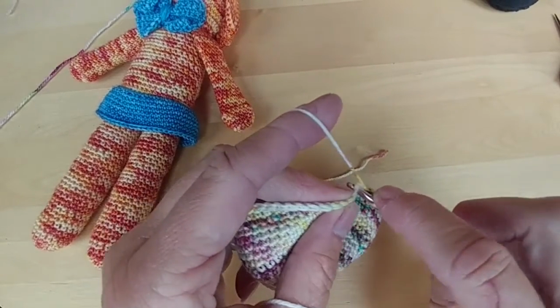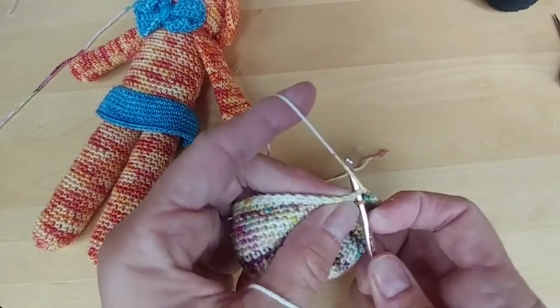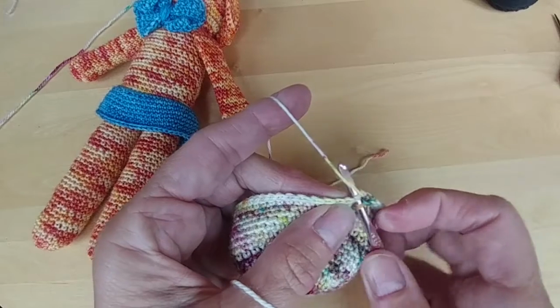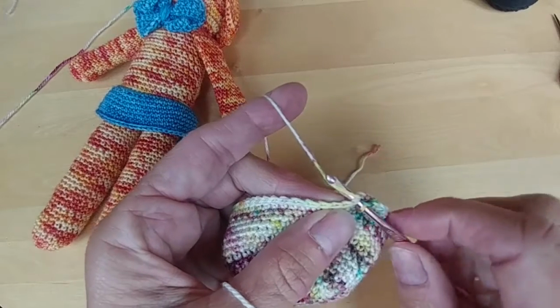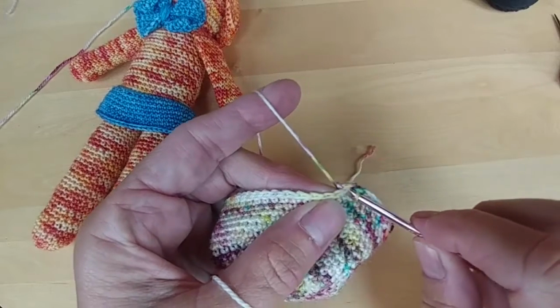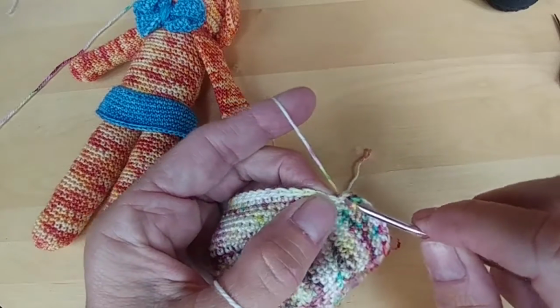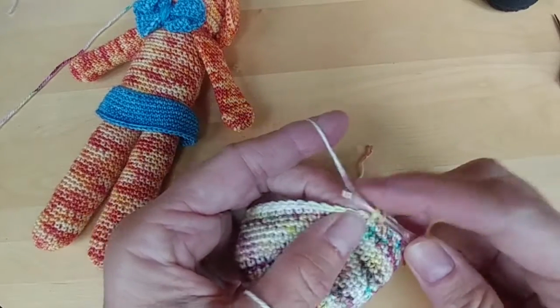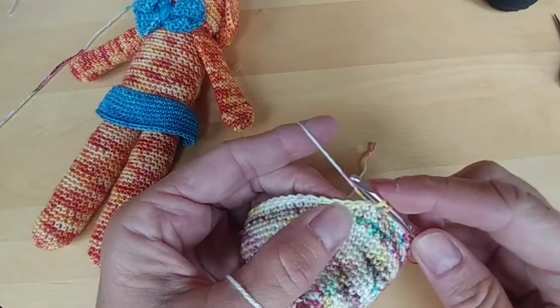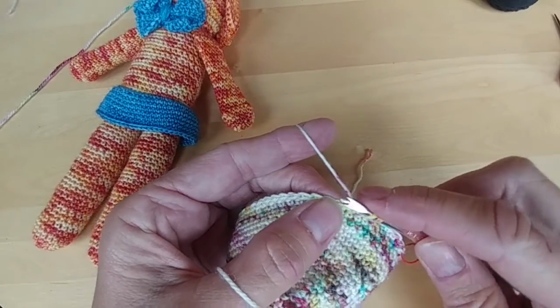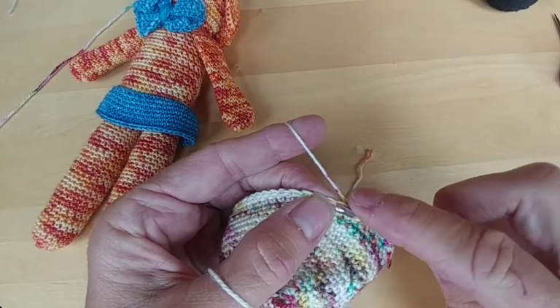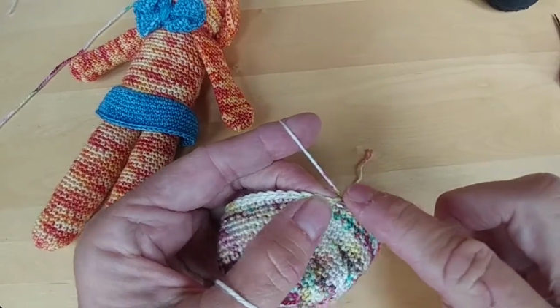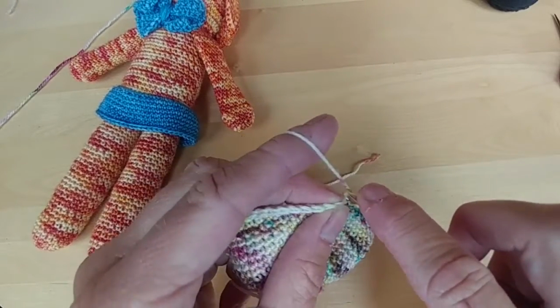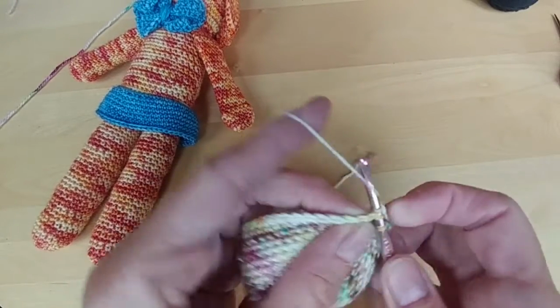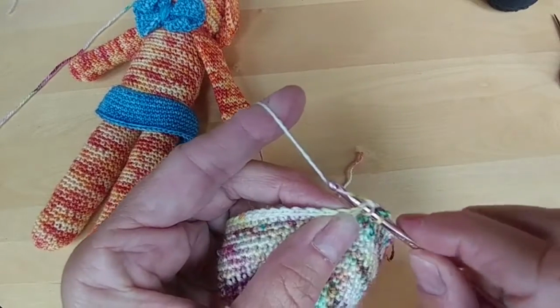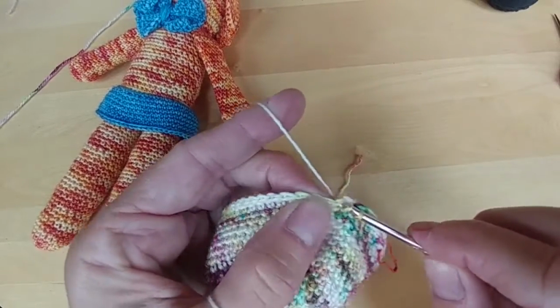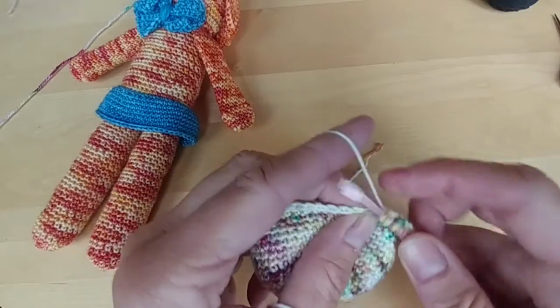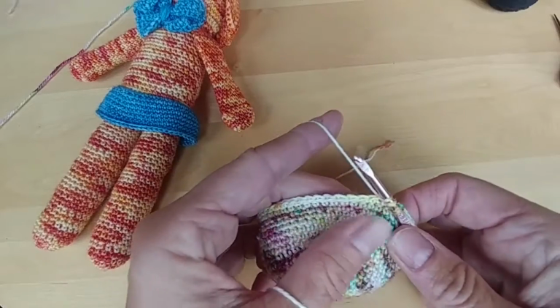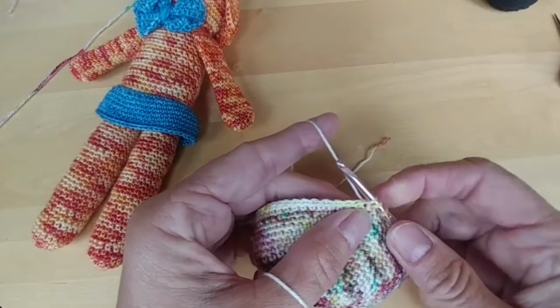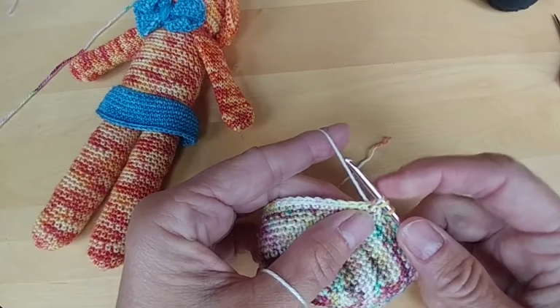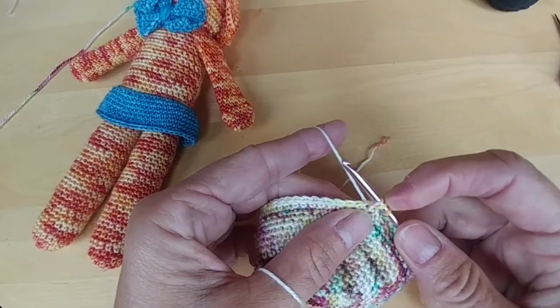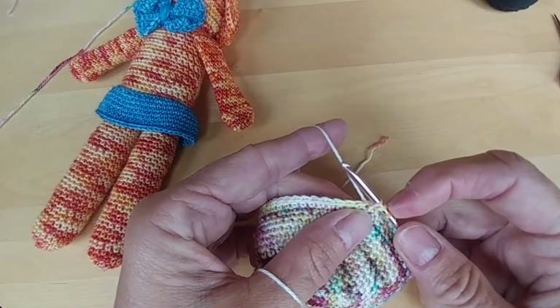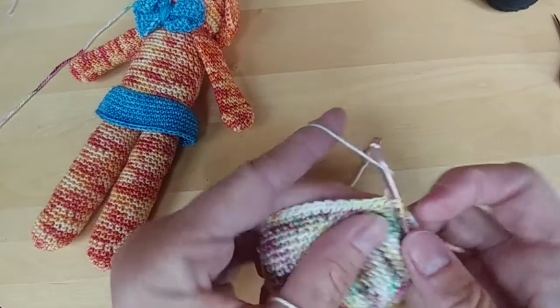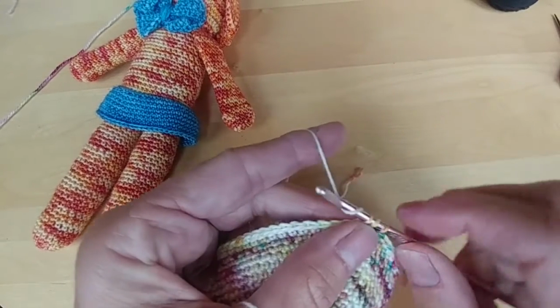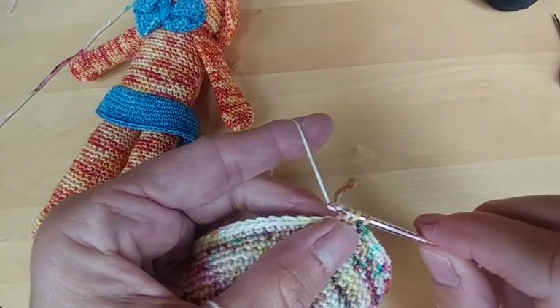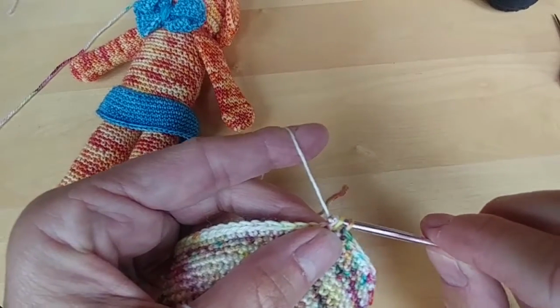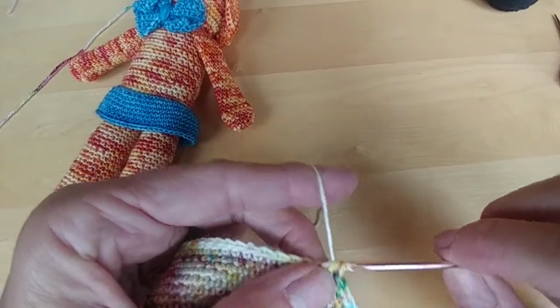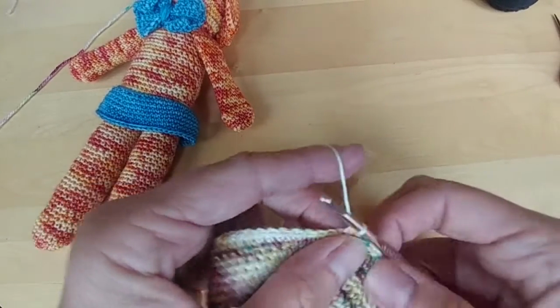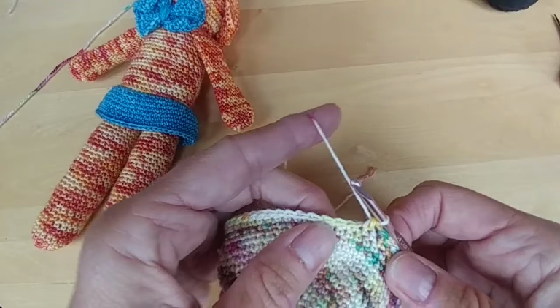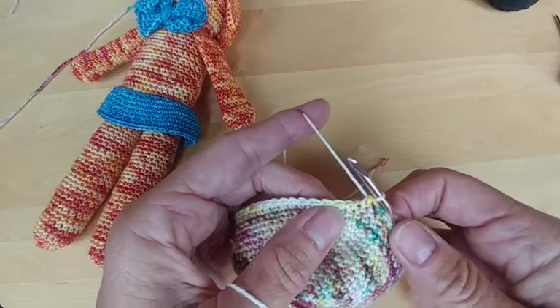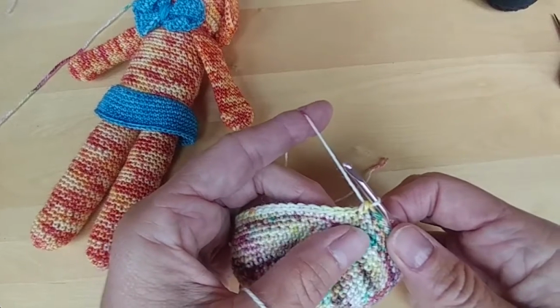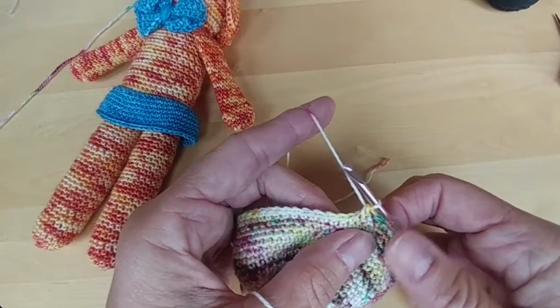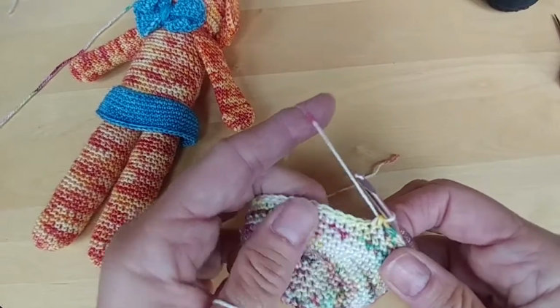The next is going to be a decrease. Go into this next single crochet, yarn over, pull up, and go into the next single crochet, yarn over, pull up. You have three loops on your hook and you're going to pull through all three loops — and now you've done one decrease.